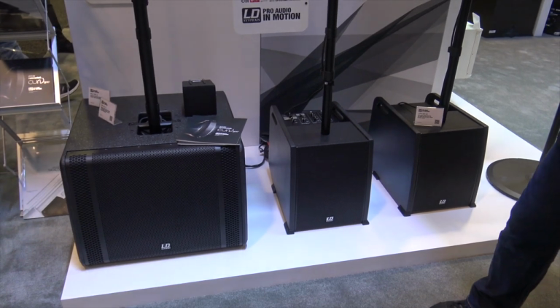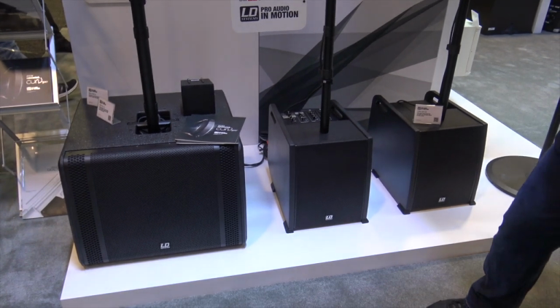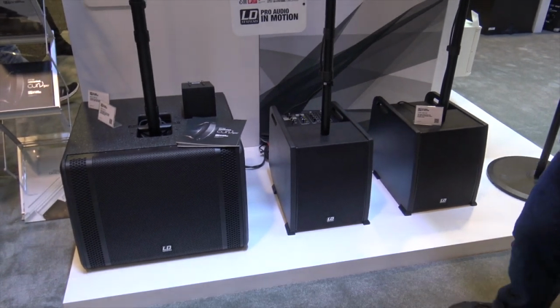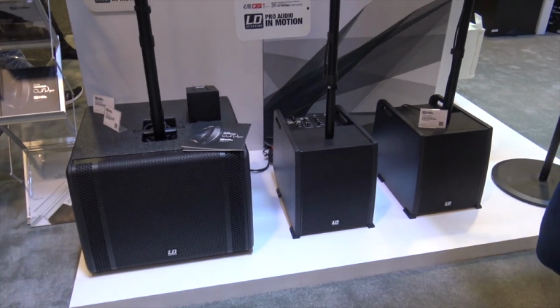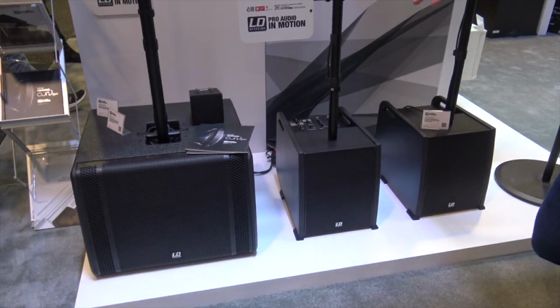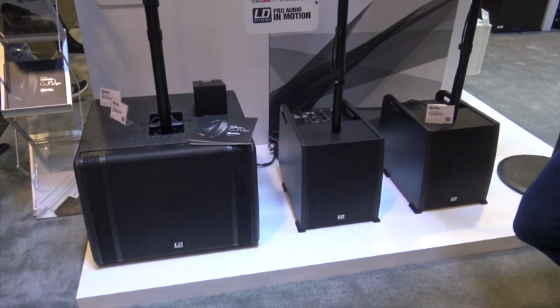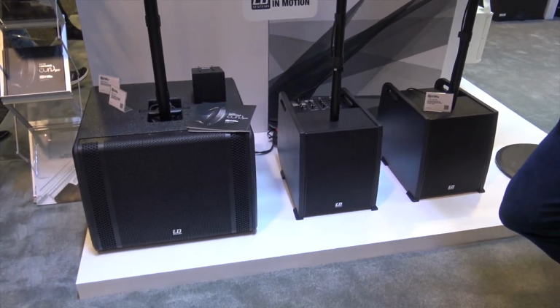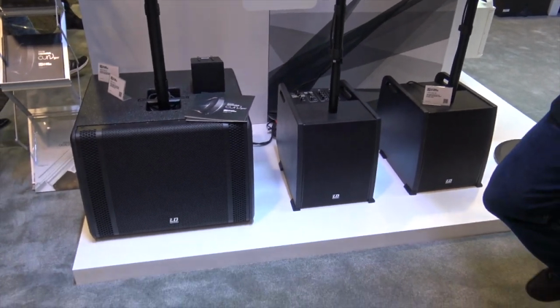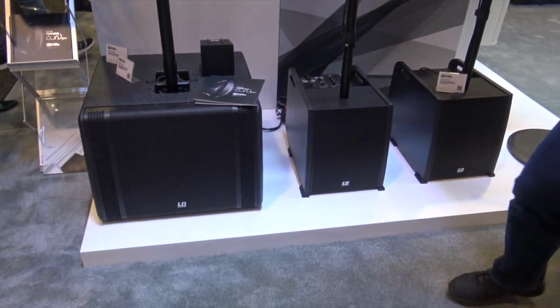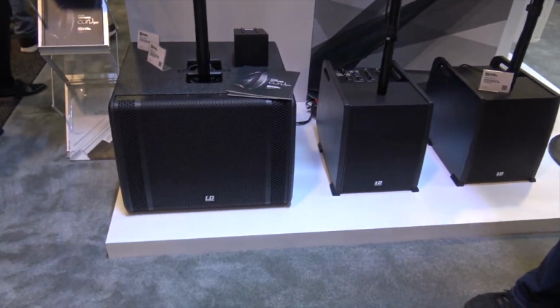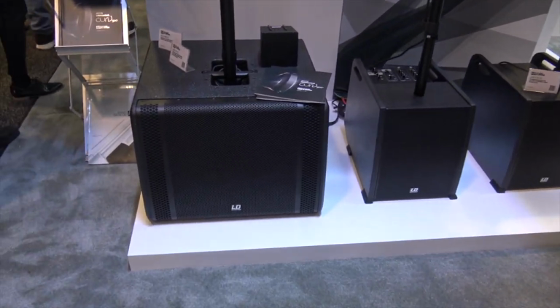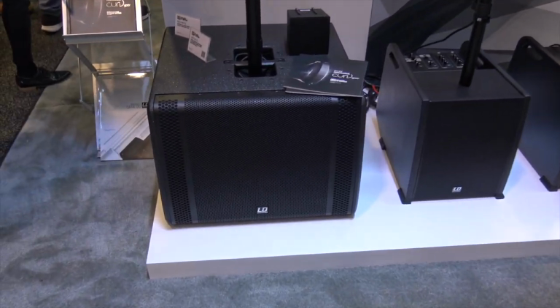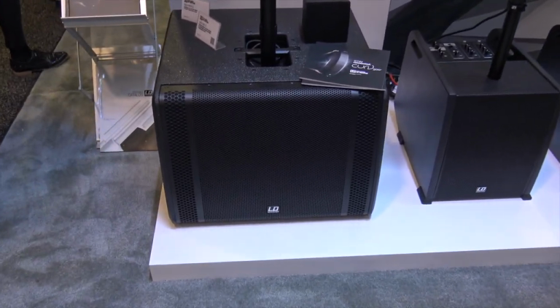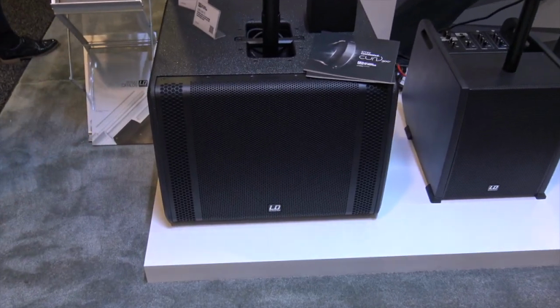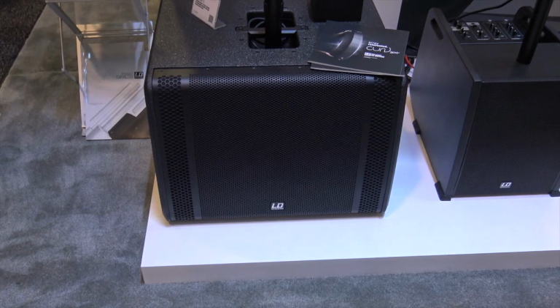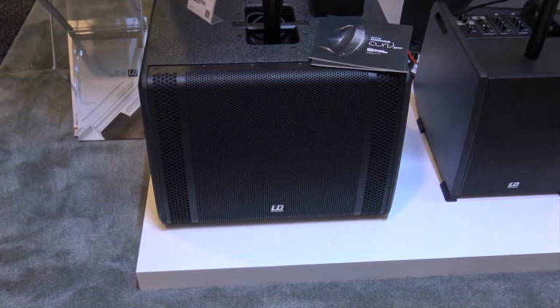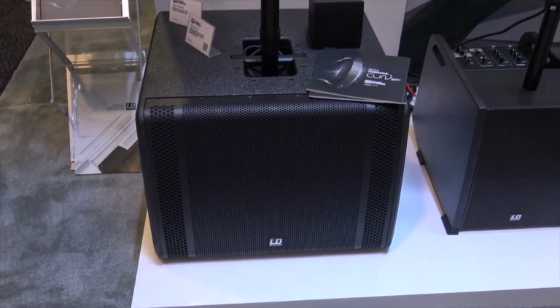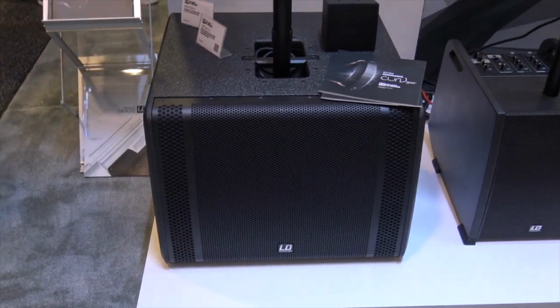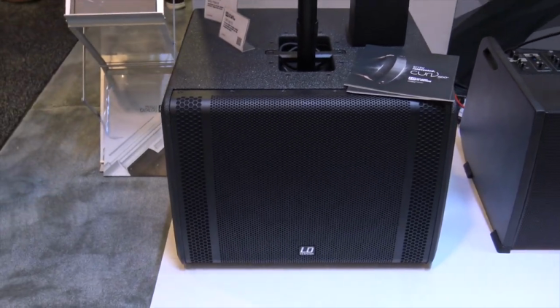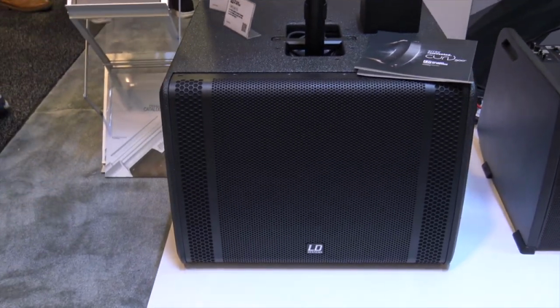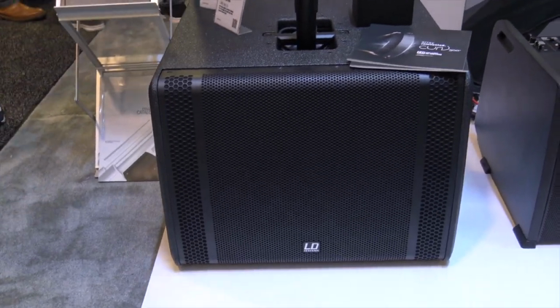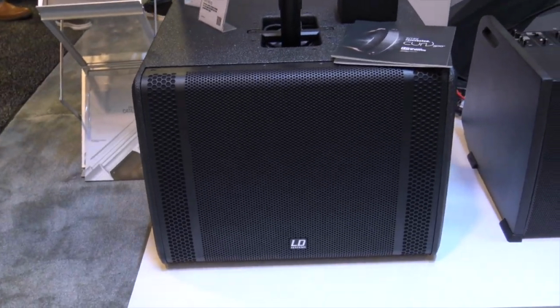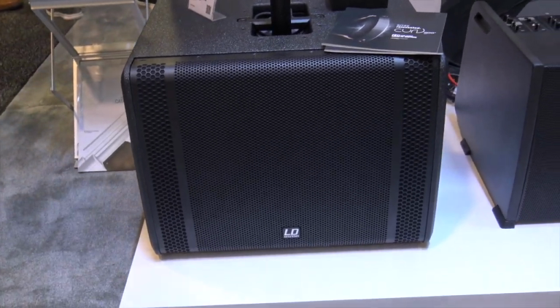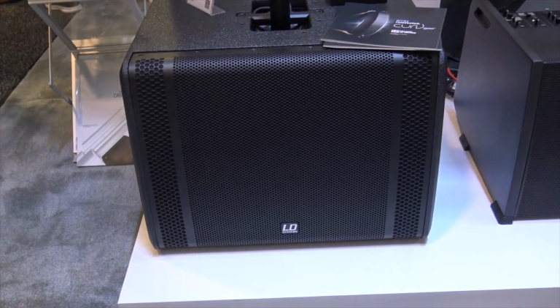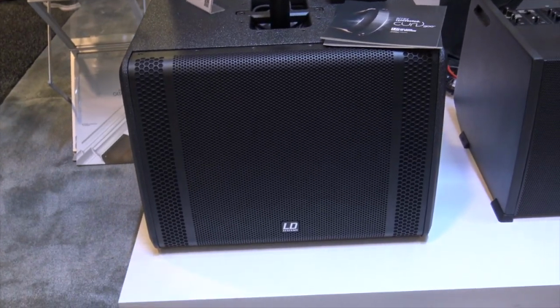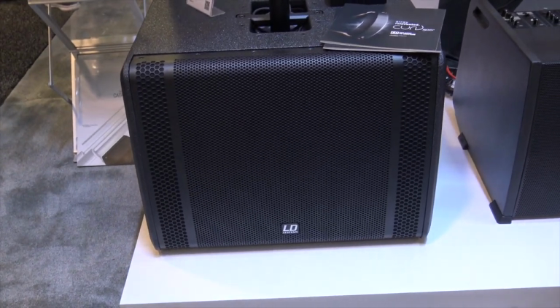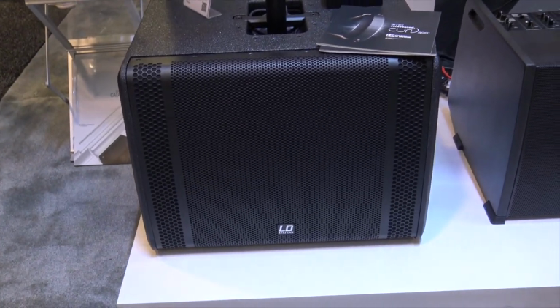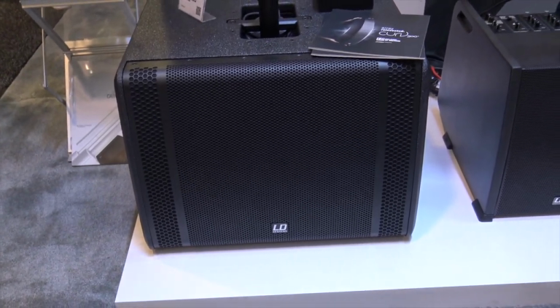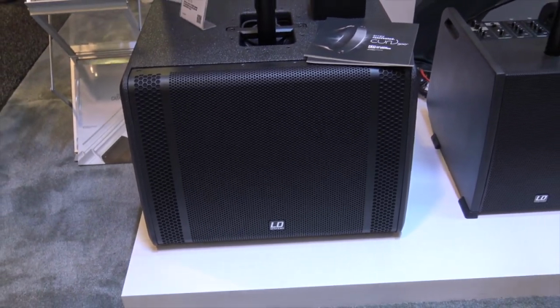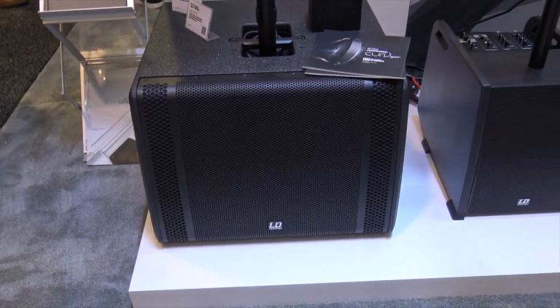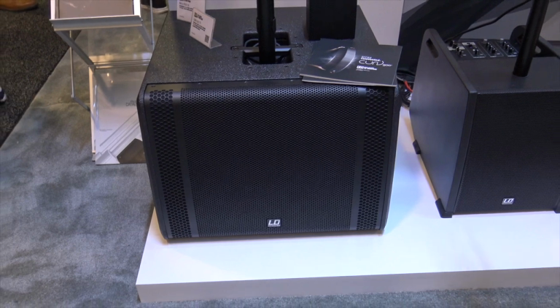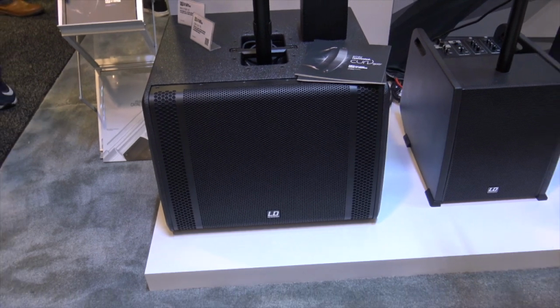So LD Systems developed the Curve TS — TS standing for Touring System. We've upgraded from a 10-inch sub up to this 15-inch sub. It's still very compact and easy to move around.